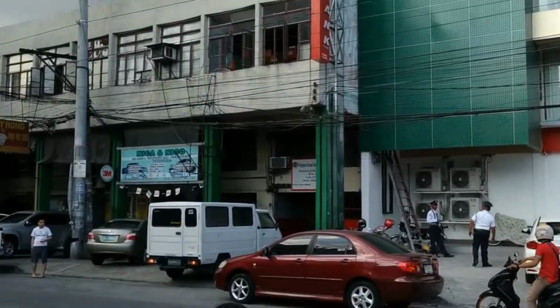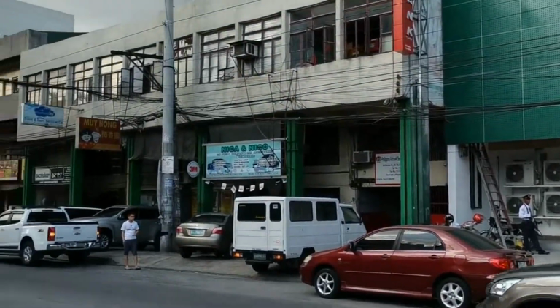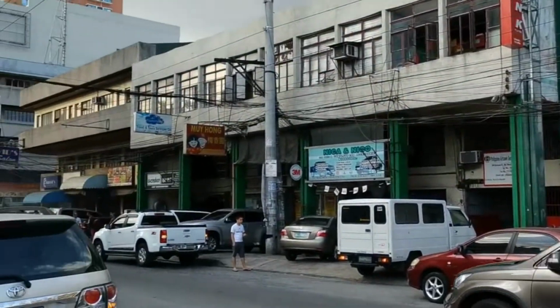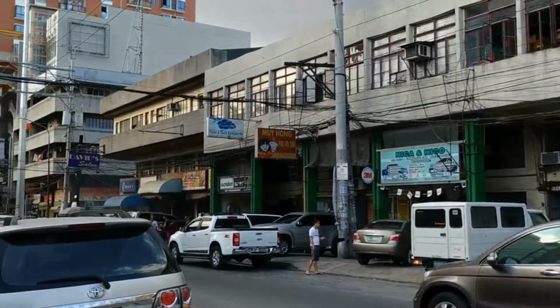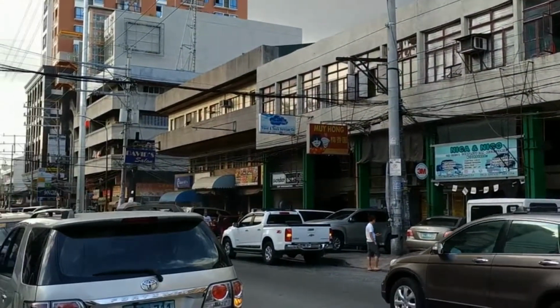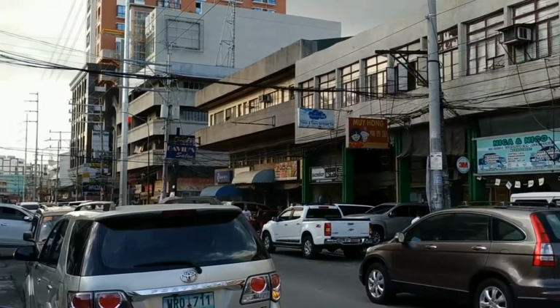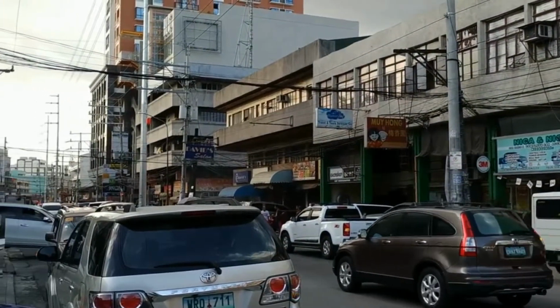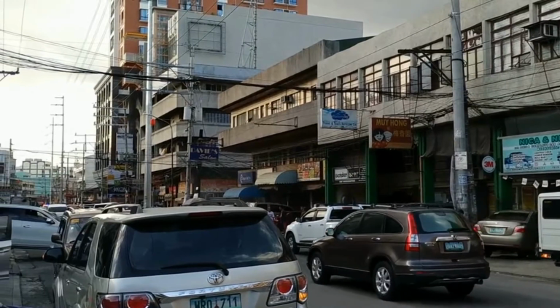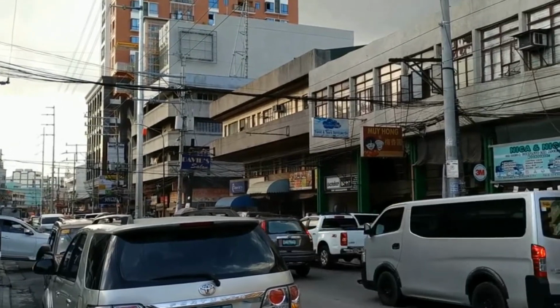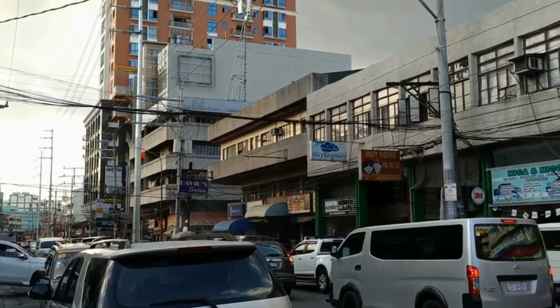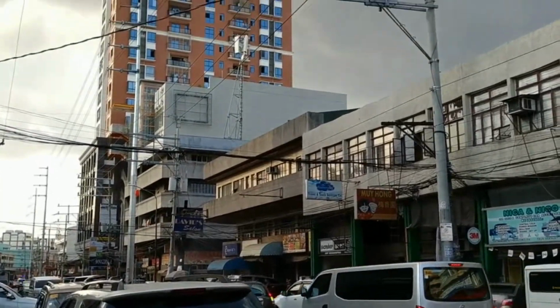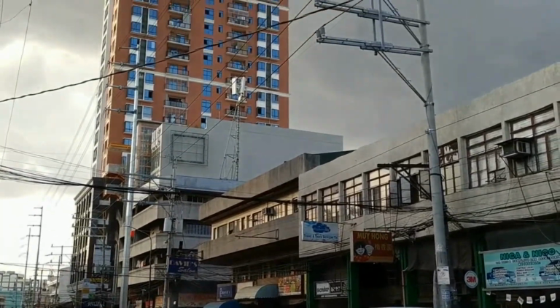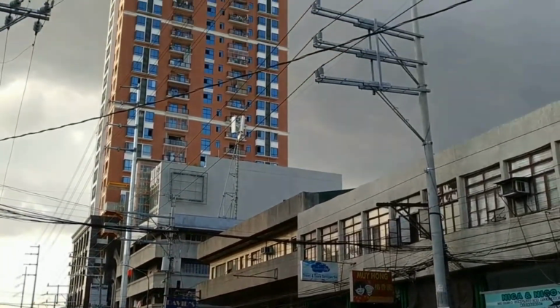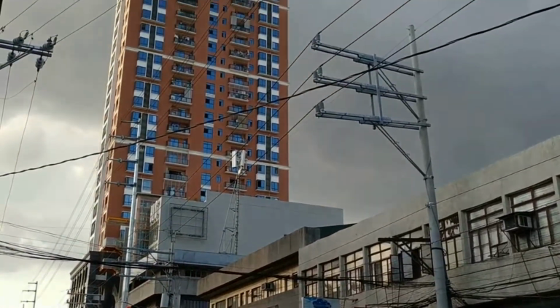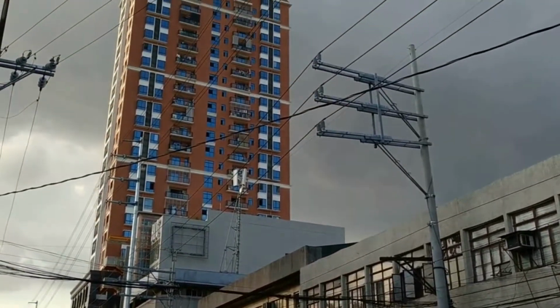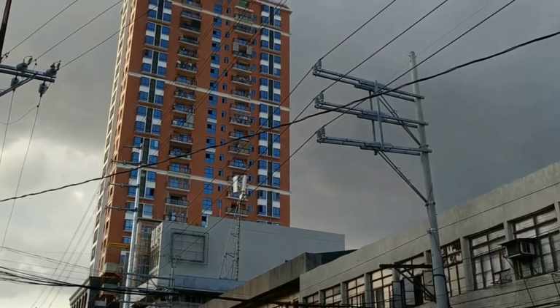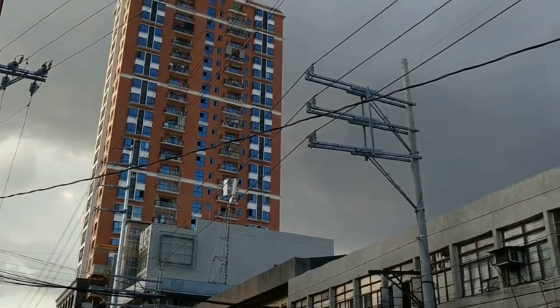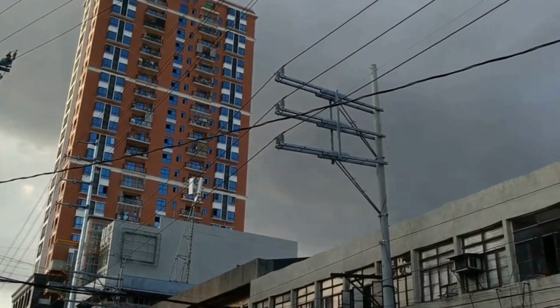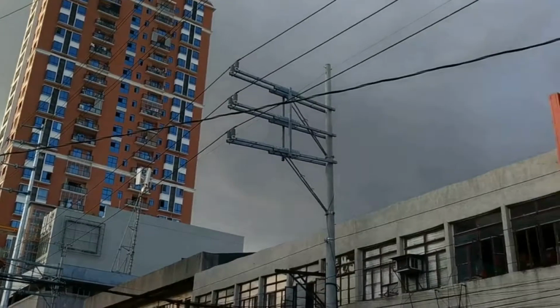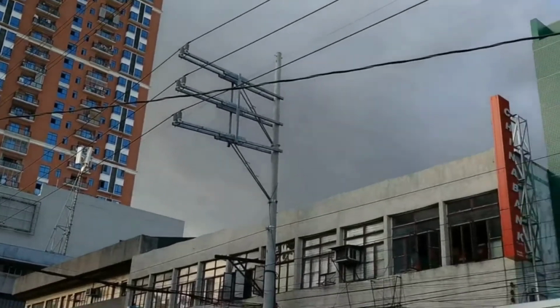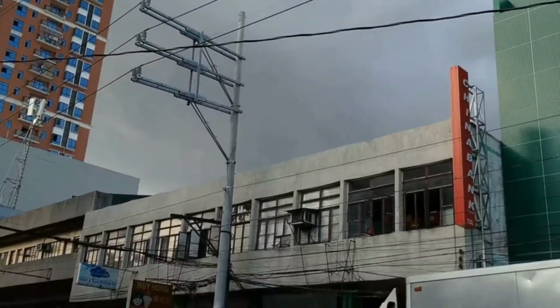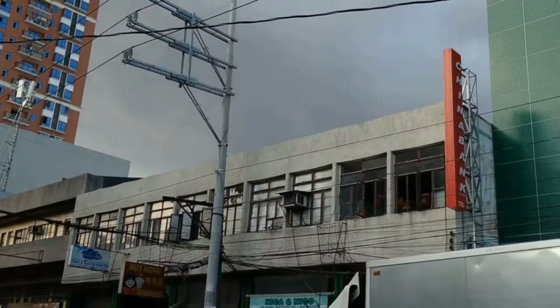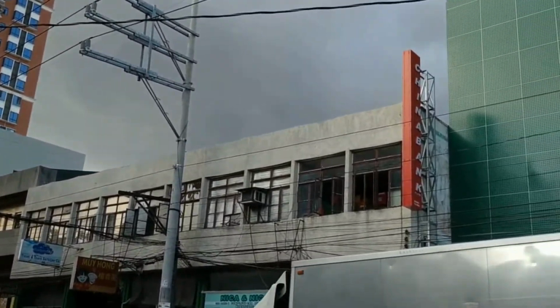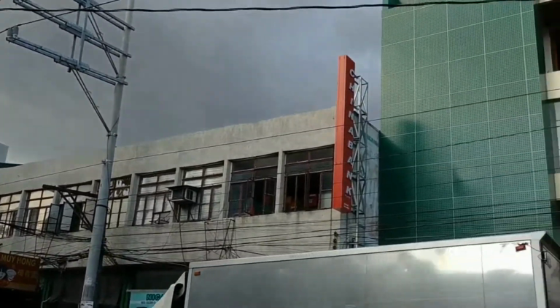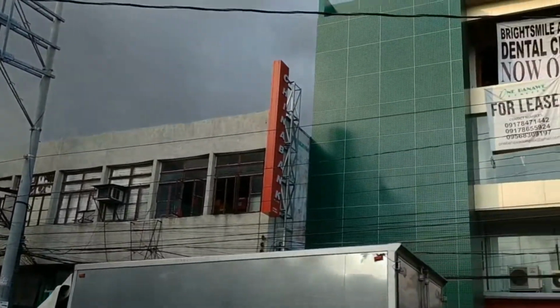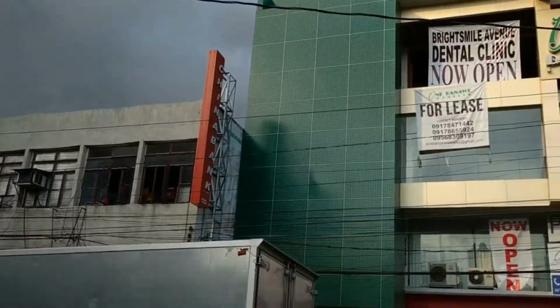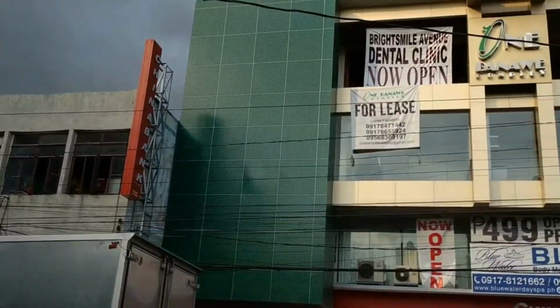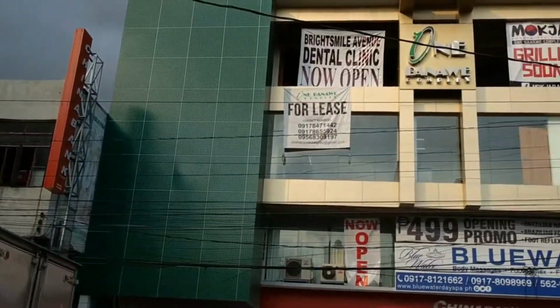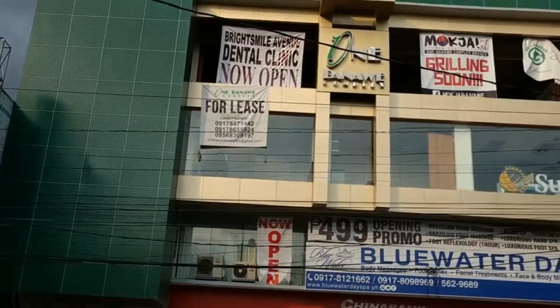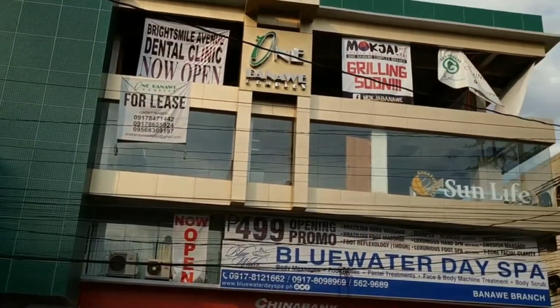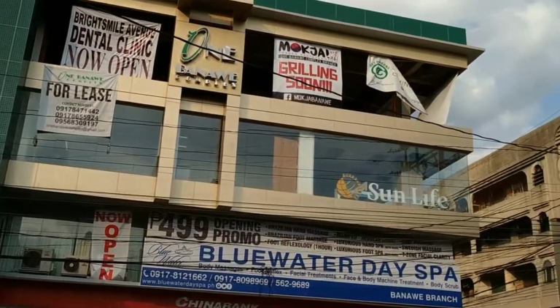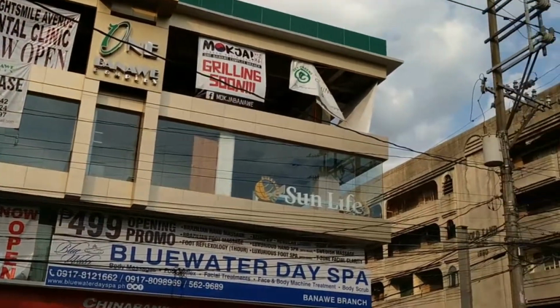Hi guys, this is Nichira02. Let me bring you the Xiaomi 6X. I'm just trying to test the video quality of this phone. Set up full HD and EIS is on.